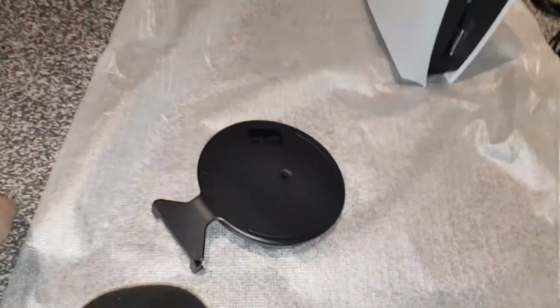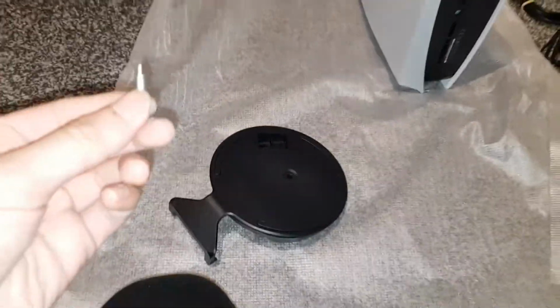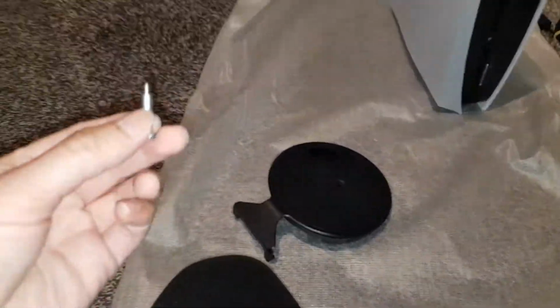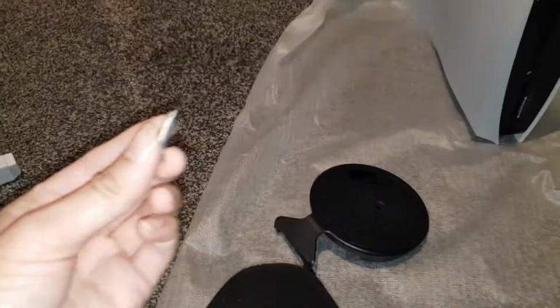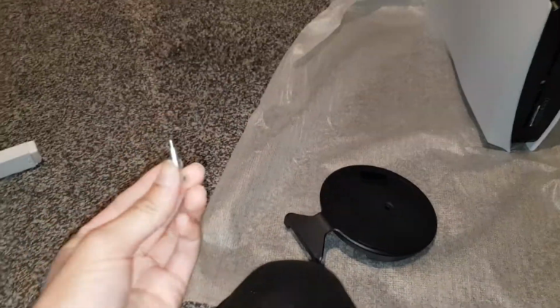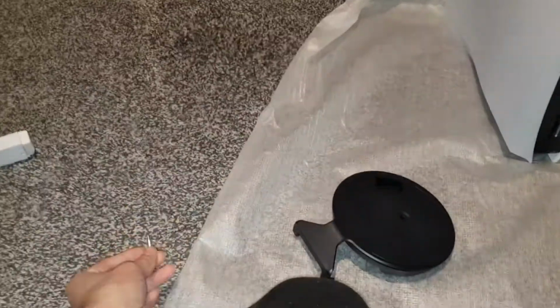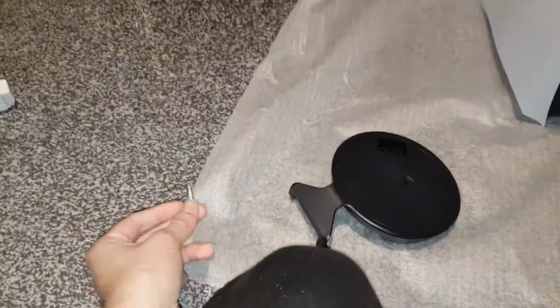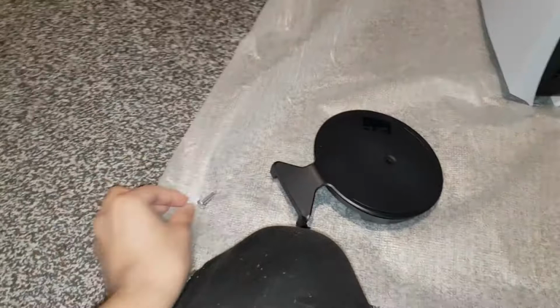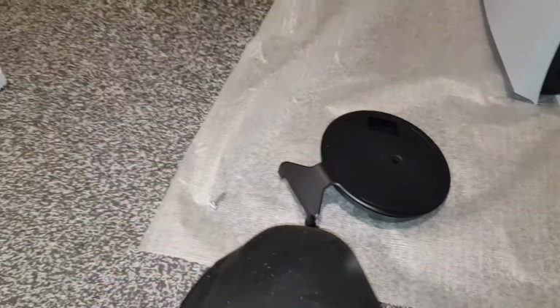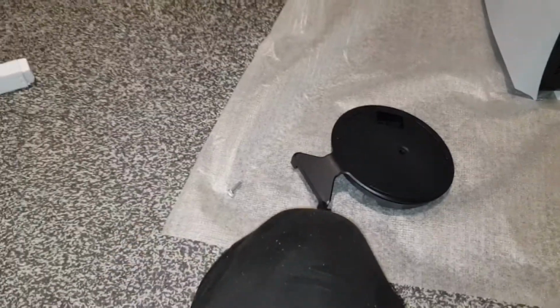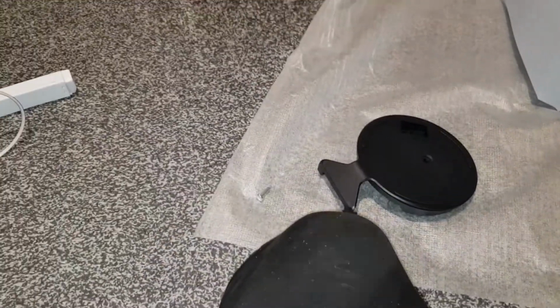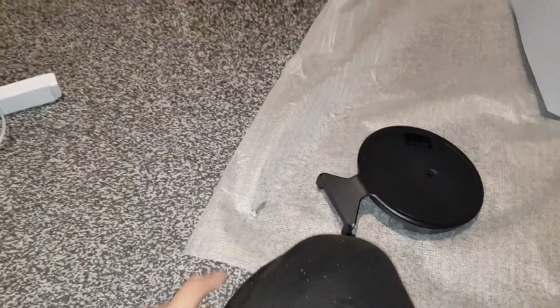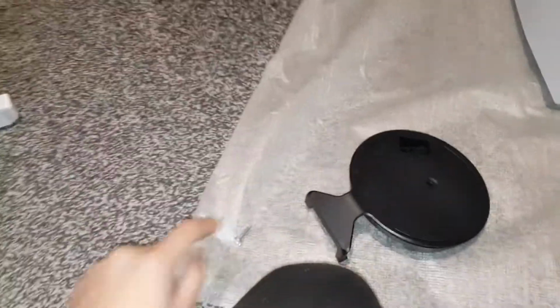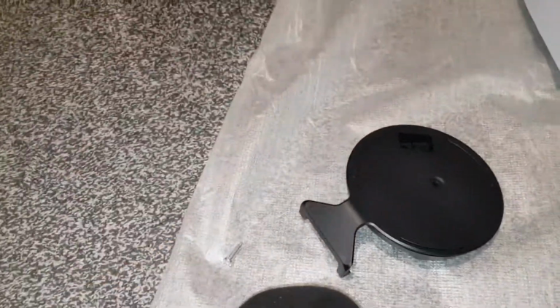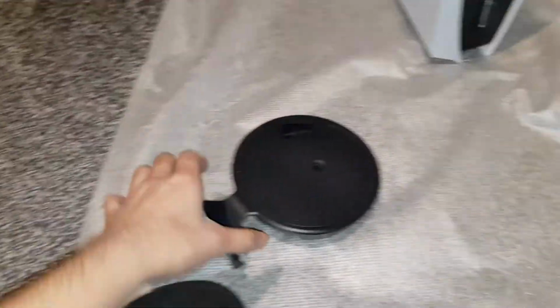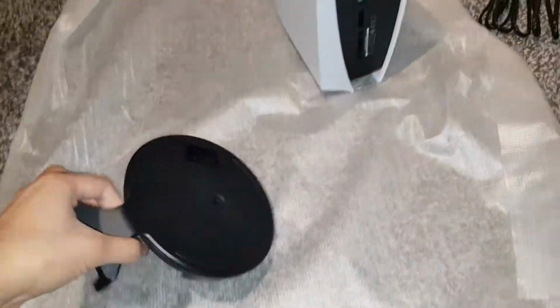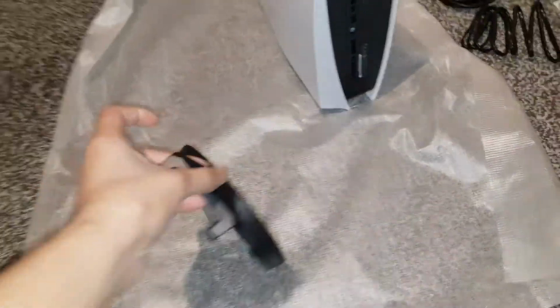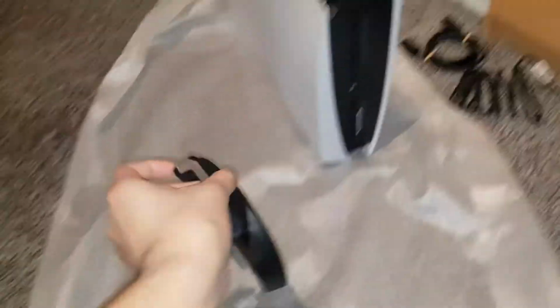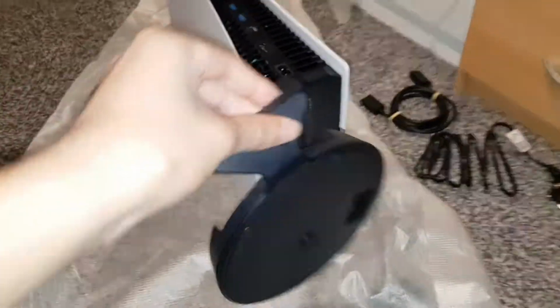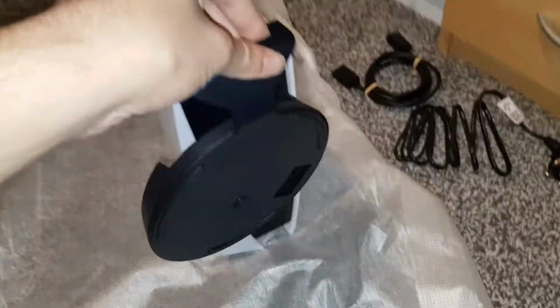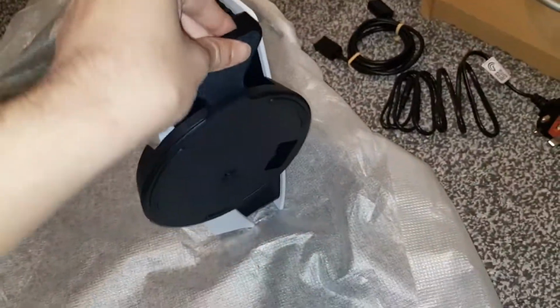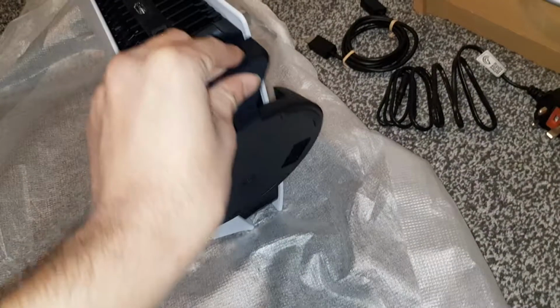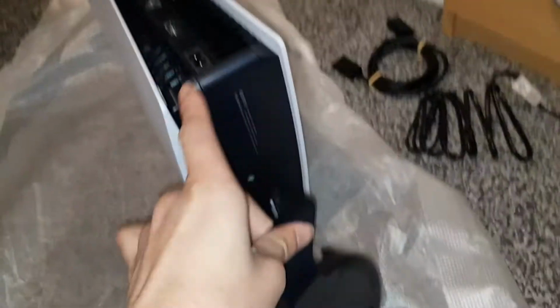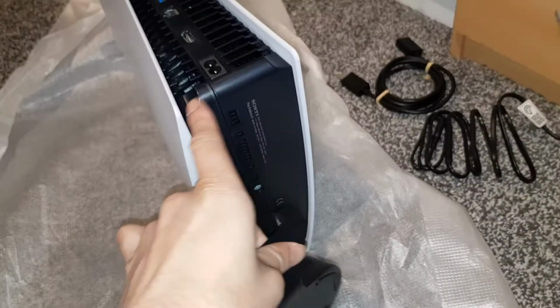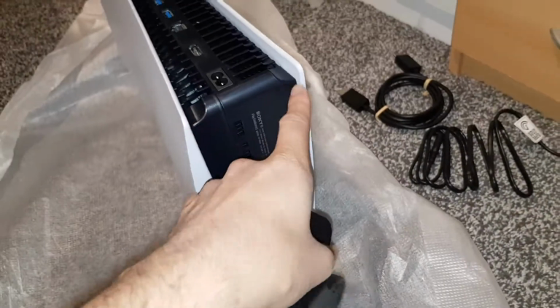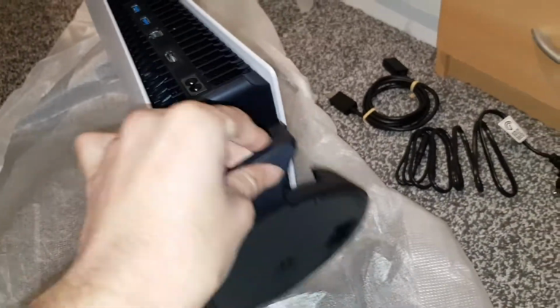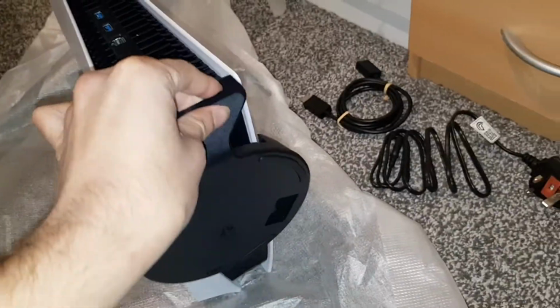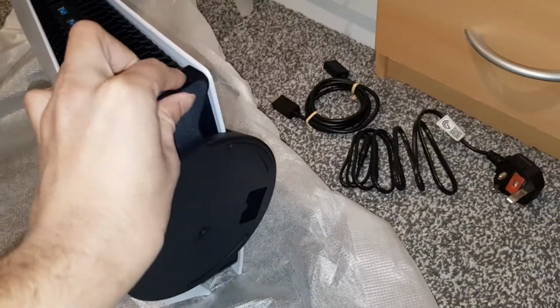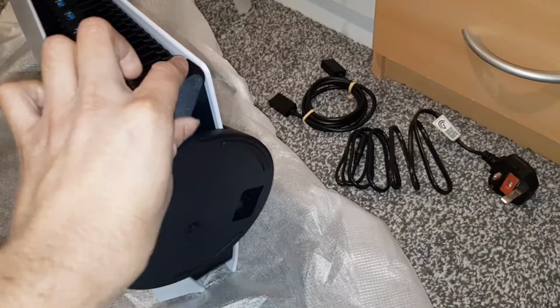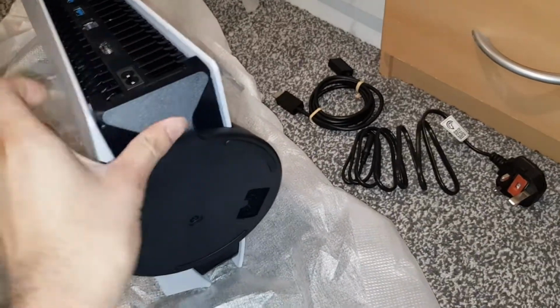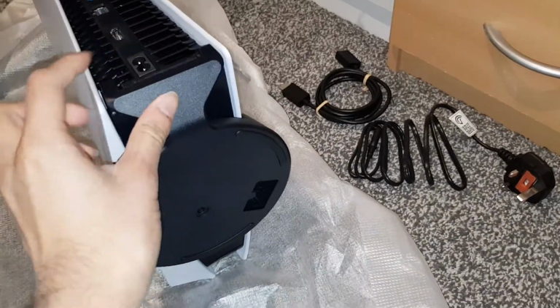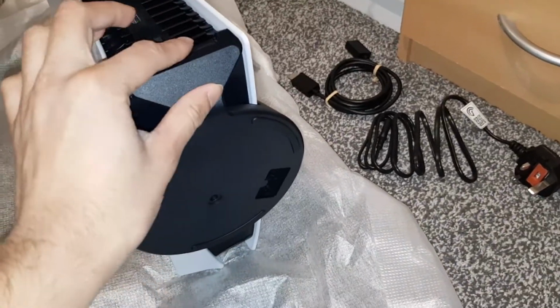Don't lose your screw like I nearly did — I have a gray floor and it's a gray screw. All you're doing with this is hooking it on the left and right — can you see the screws here? Hooking it on the left and right.